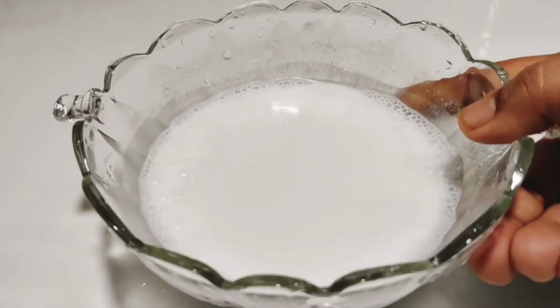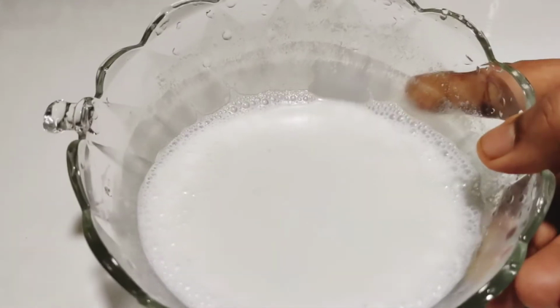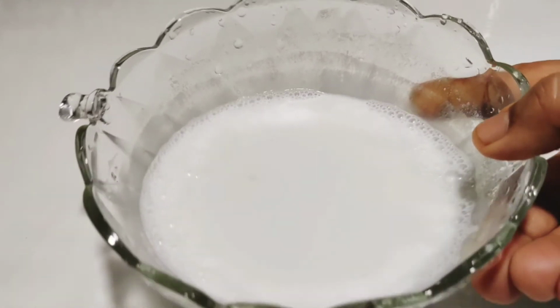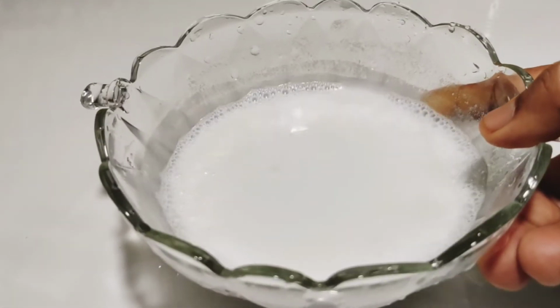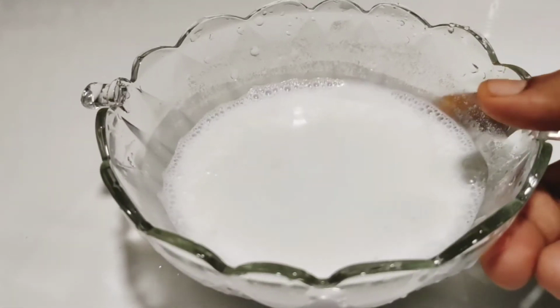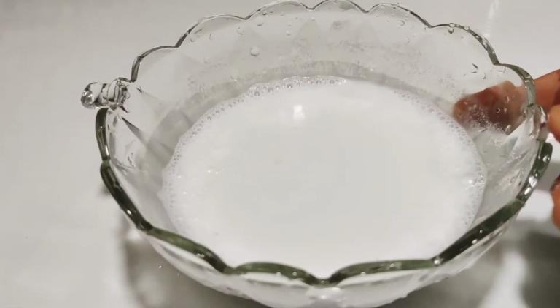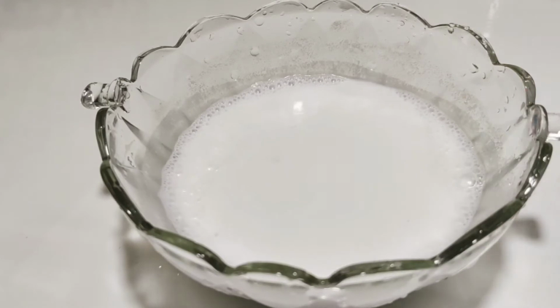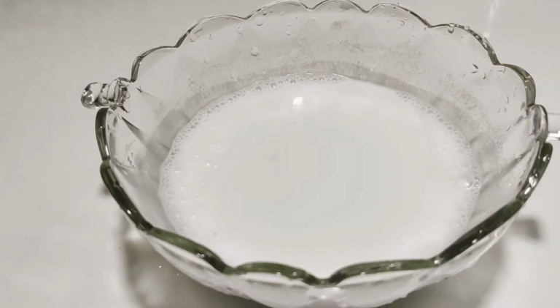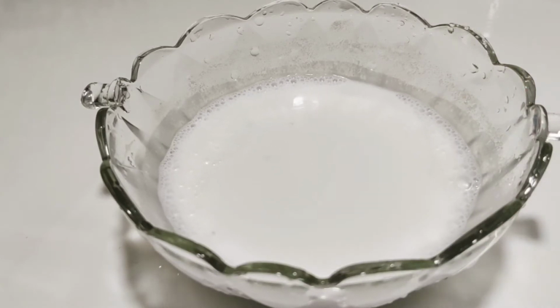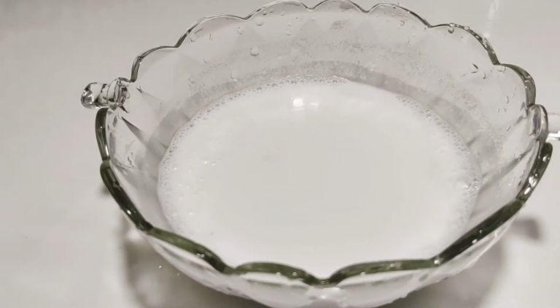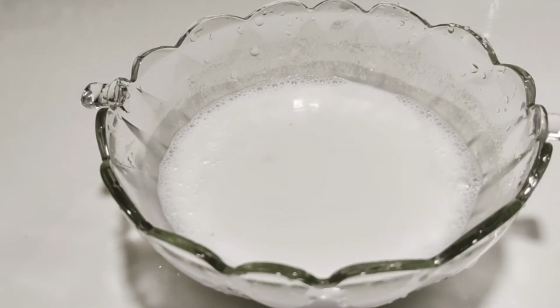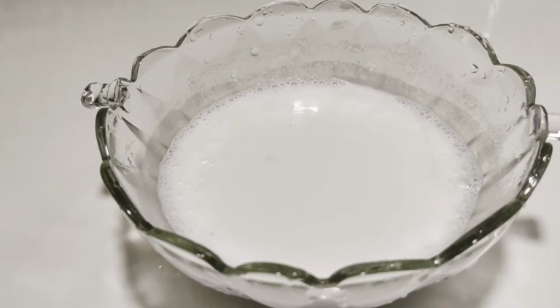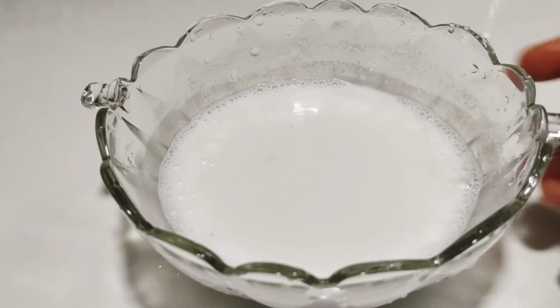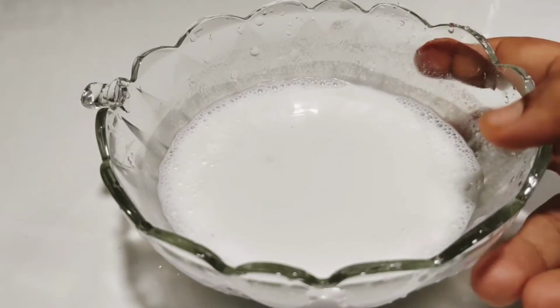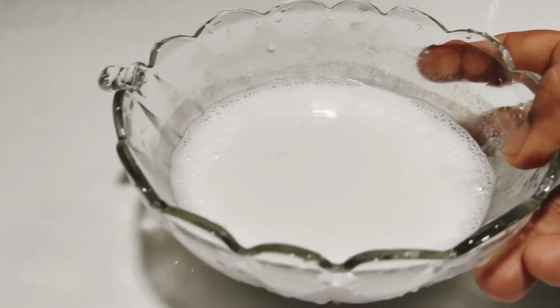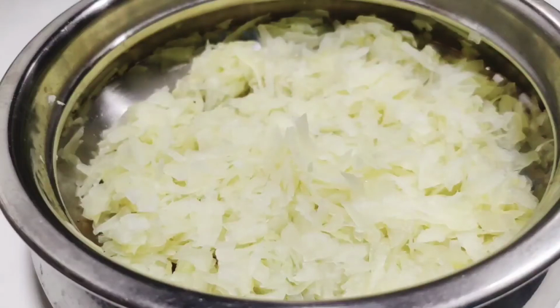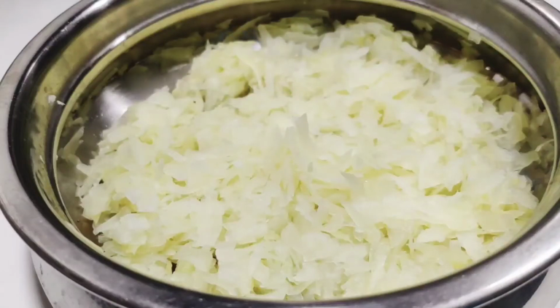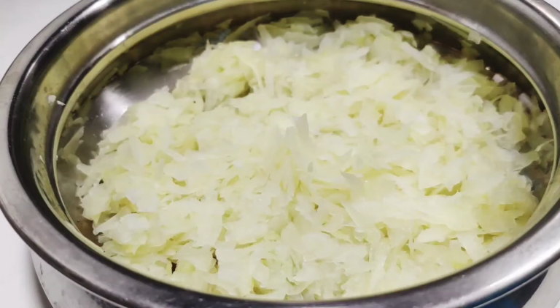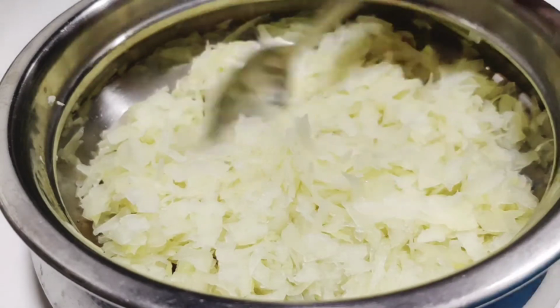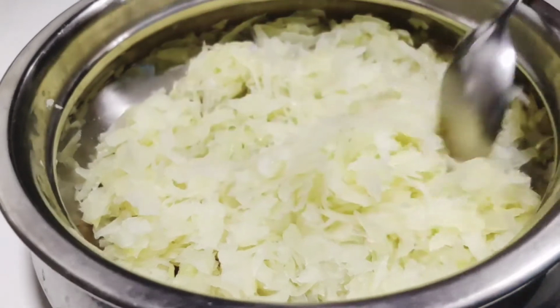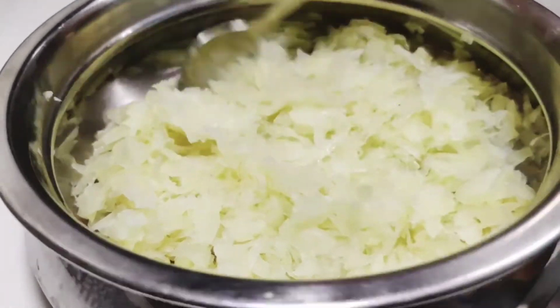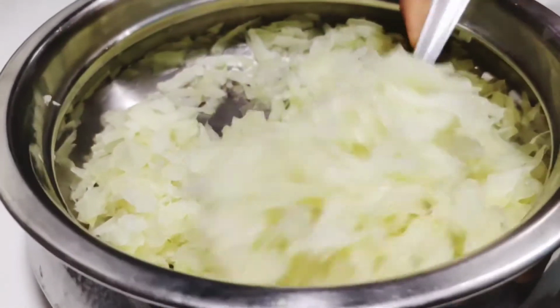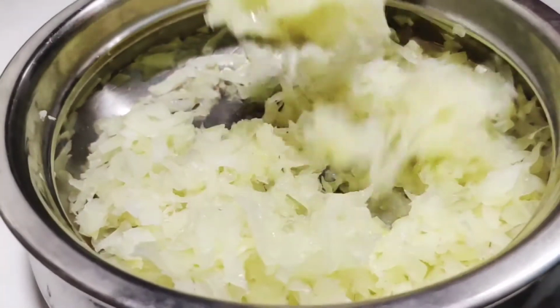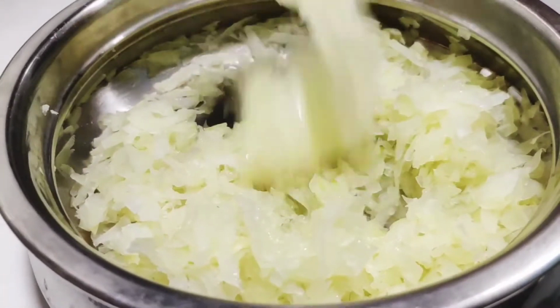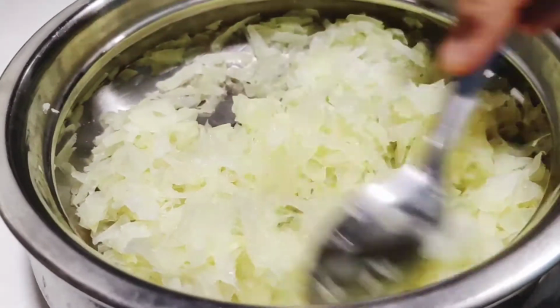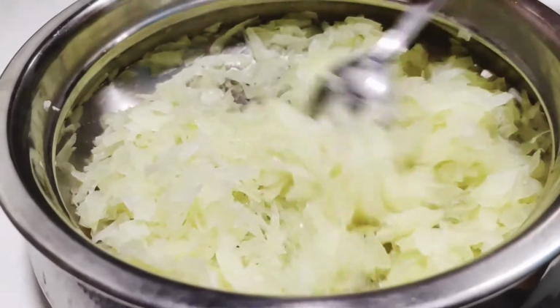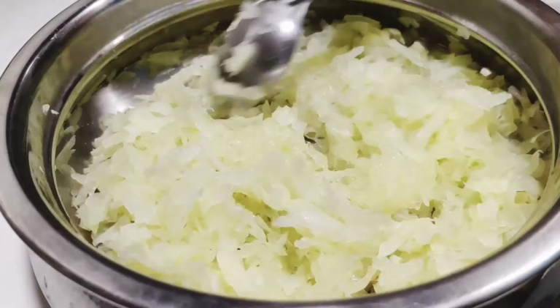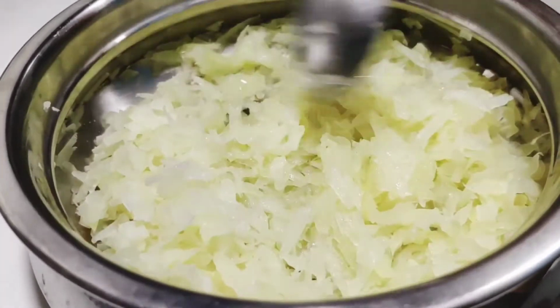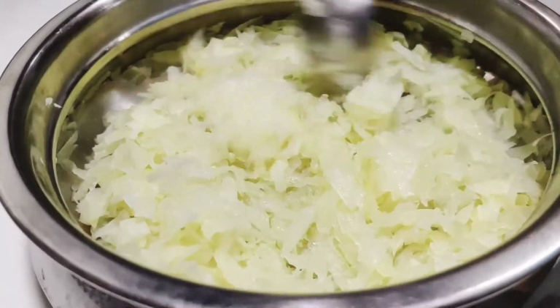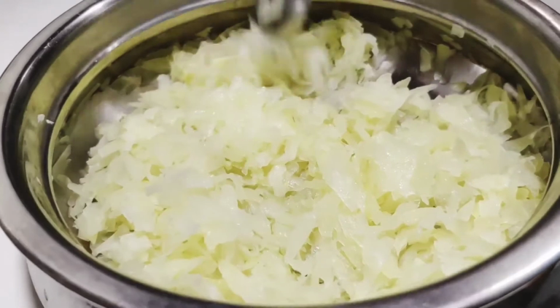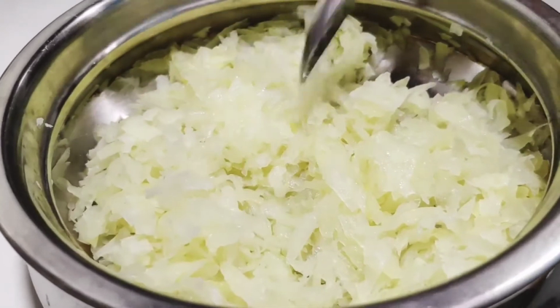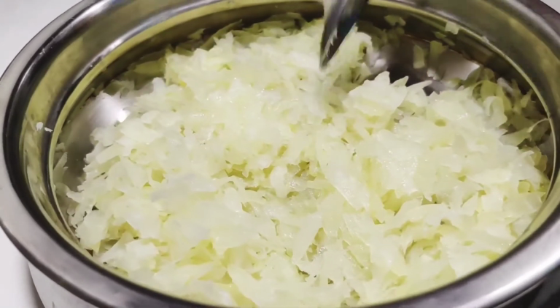Cook it in the pan. Now I will add 1 cup of thengapal. You can taste the thengapal. Now I am going to add the thengapal.